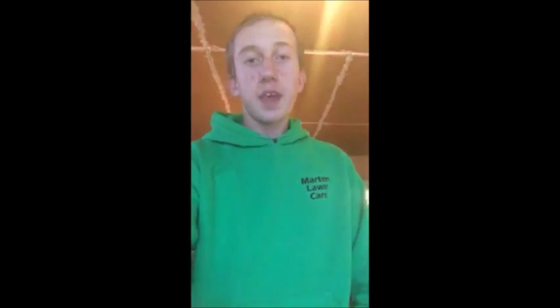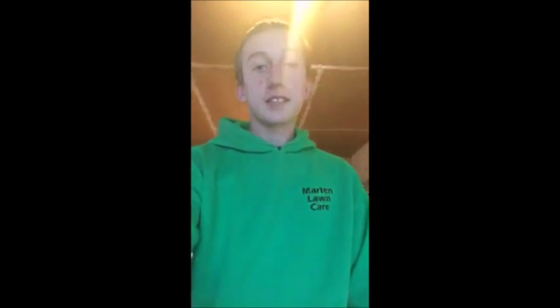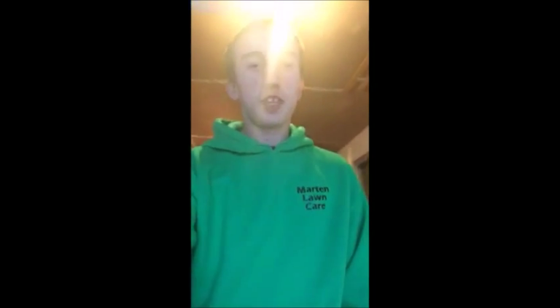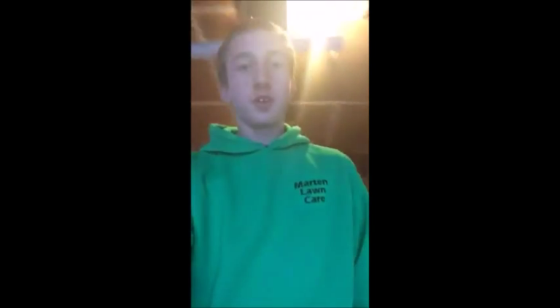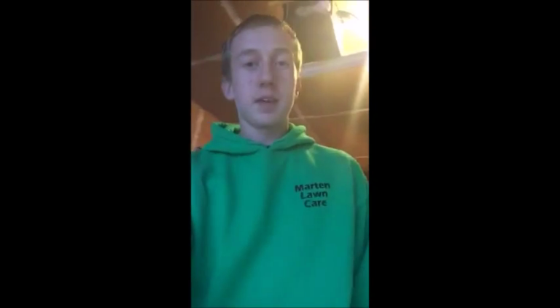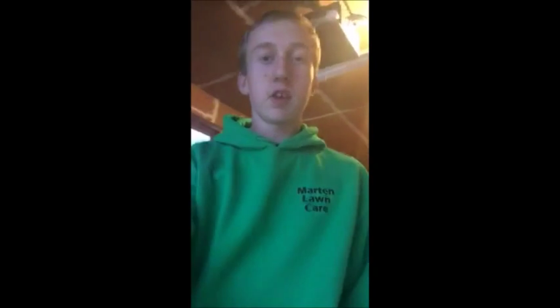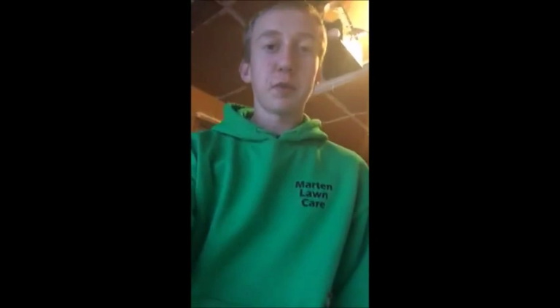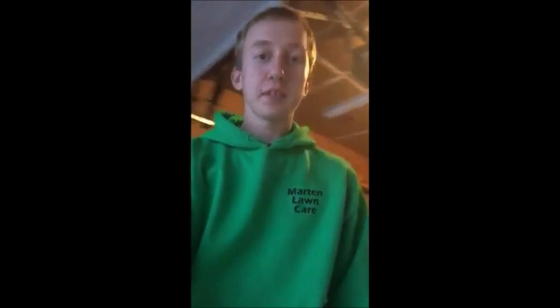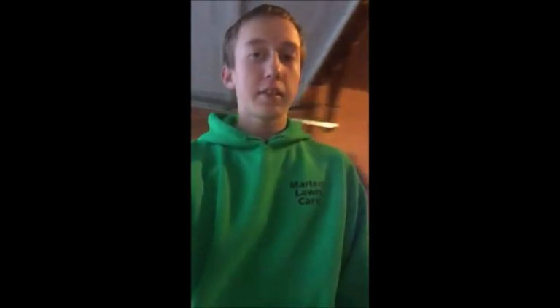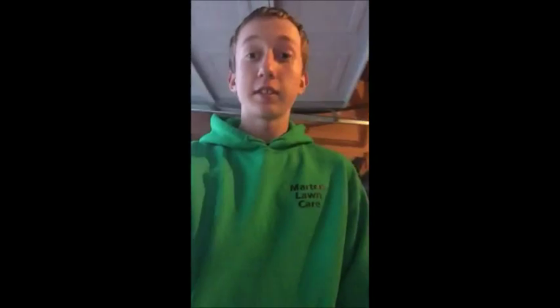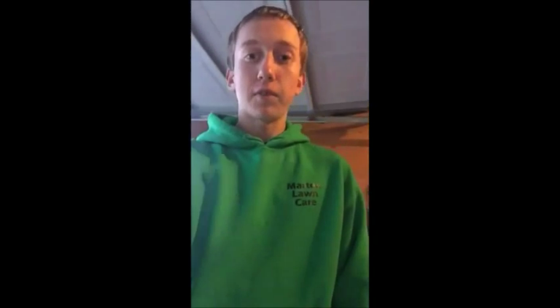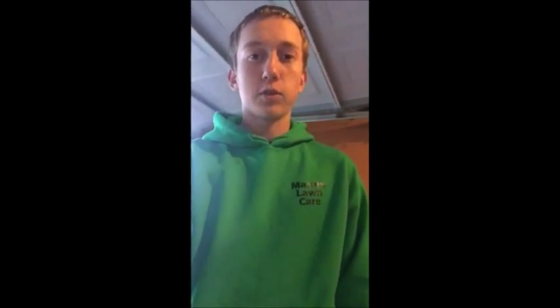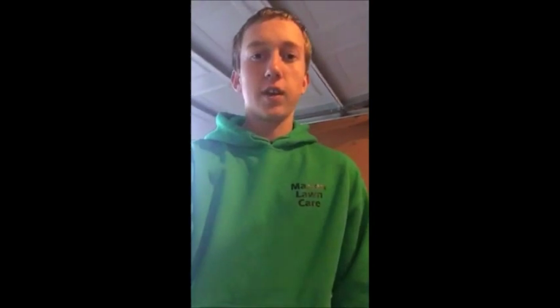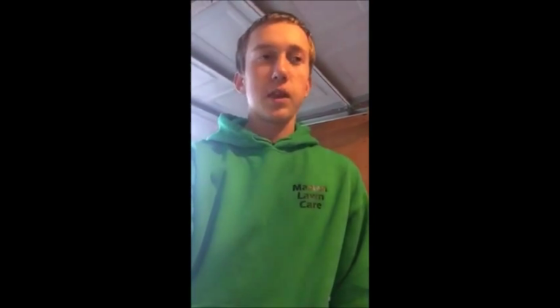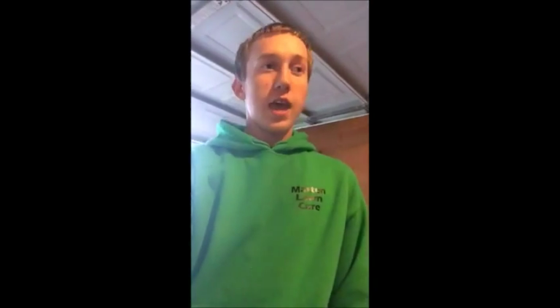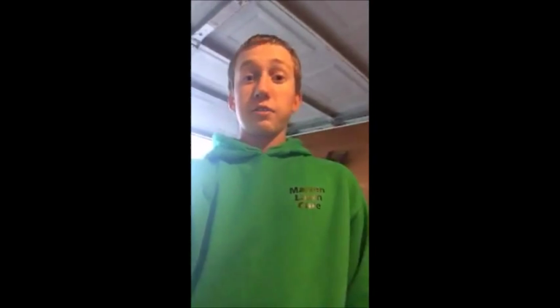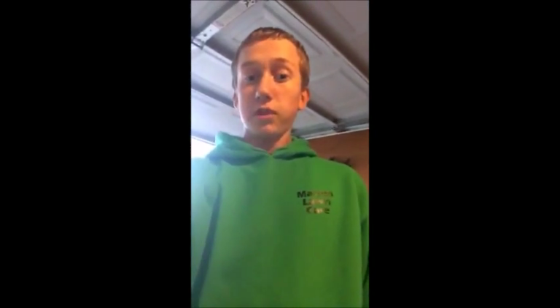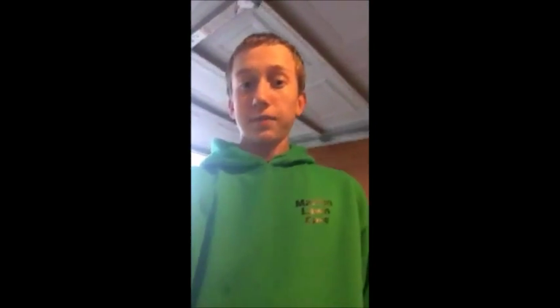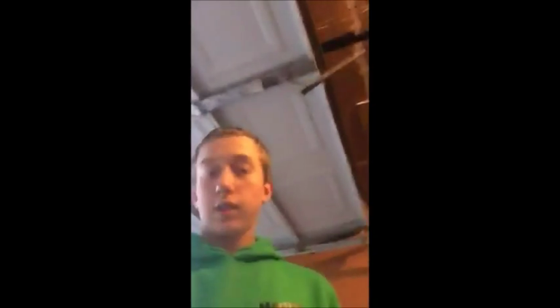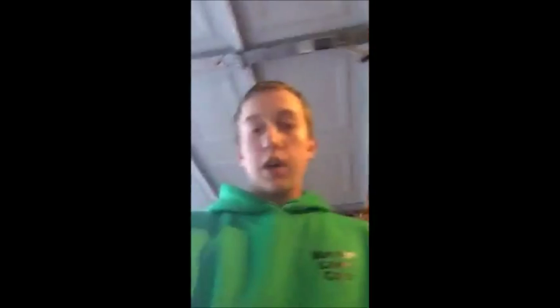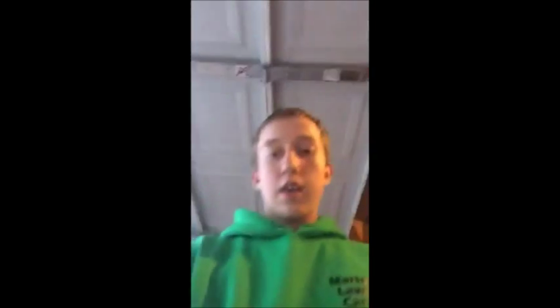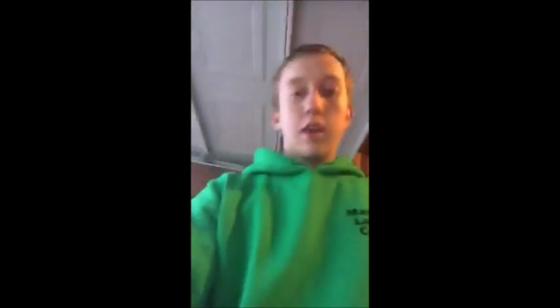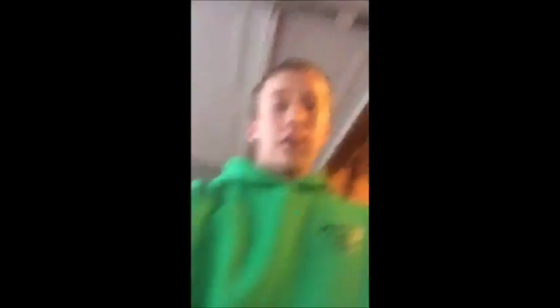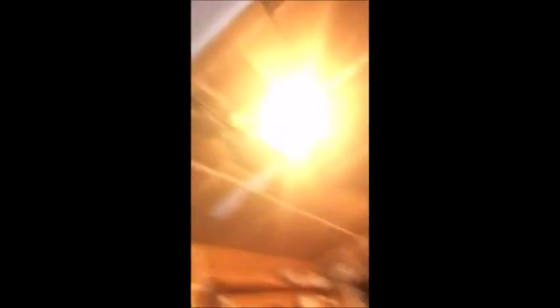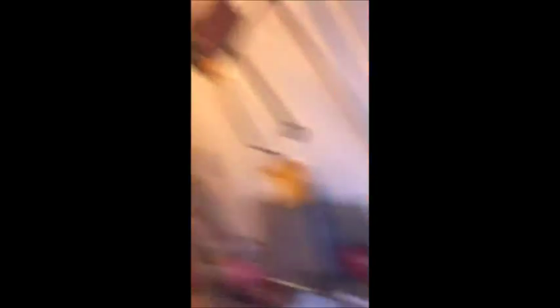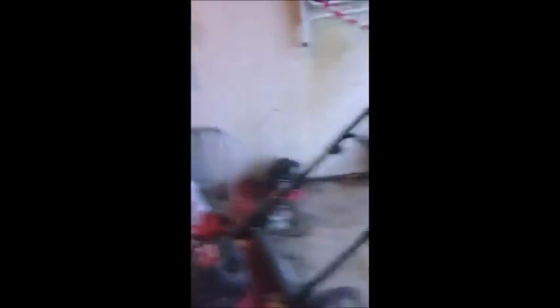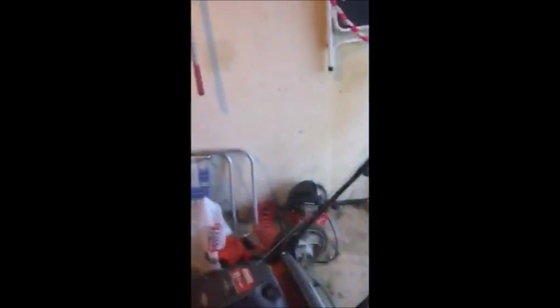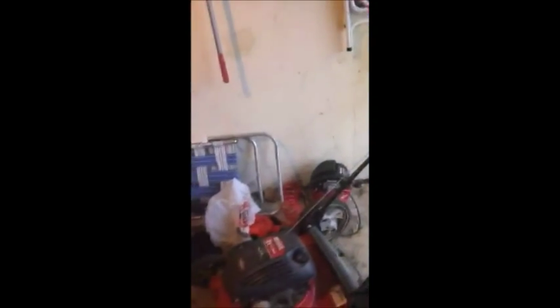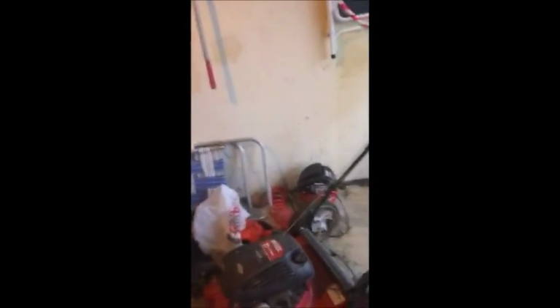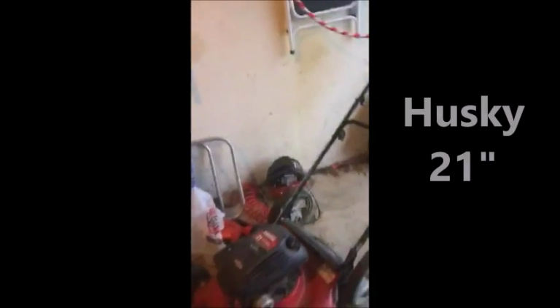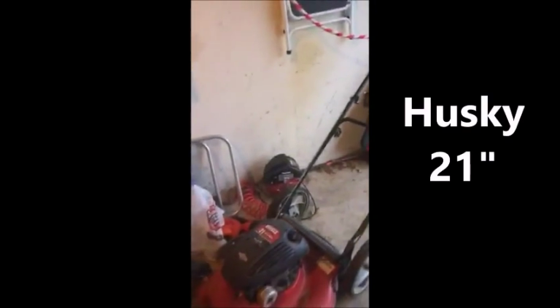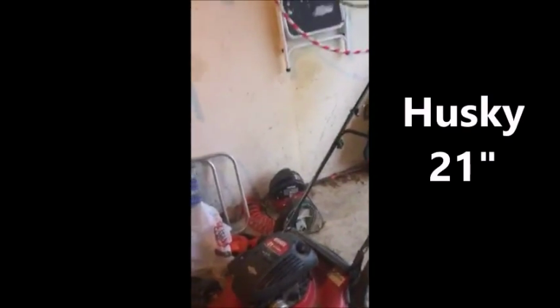Hi guys, I would just like to show you my lawn care equipment since this is my first YouTube video and I just hope you like it. Here is a Husky 21-inch cut.